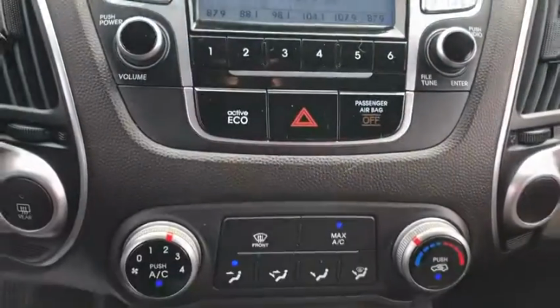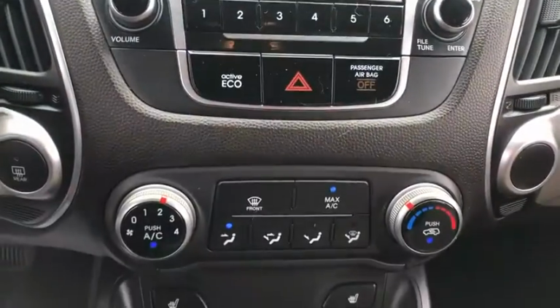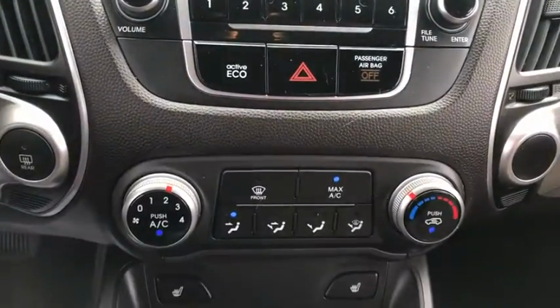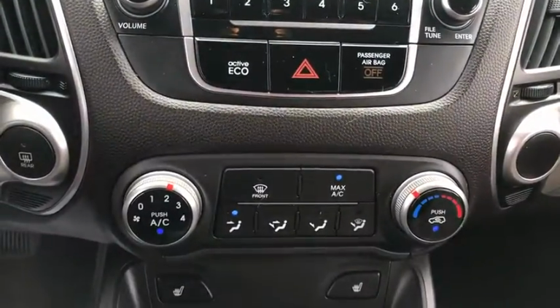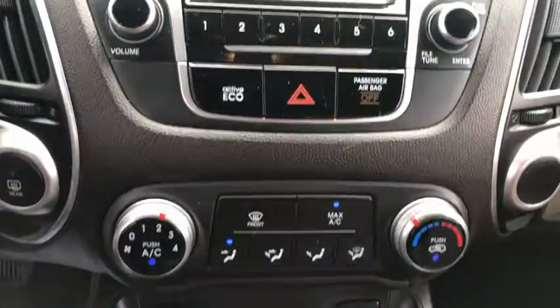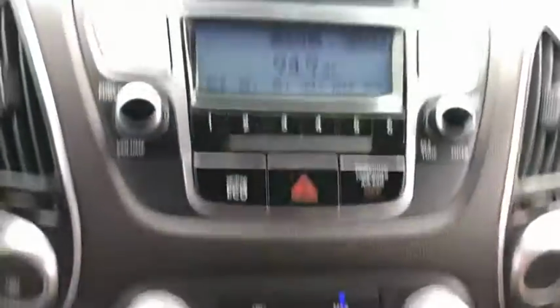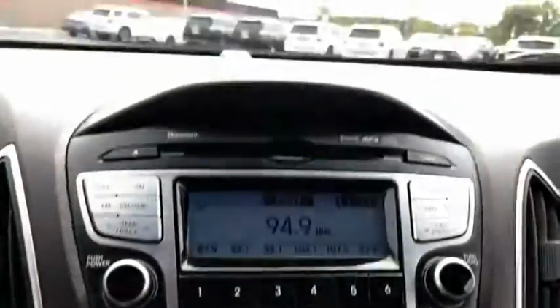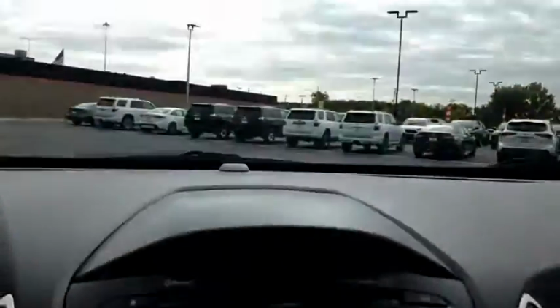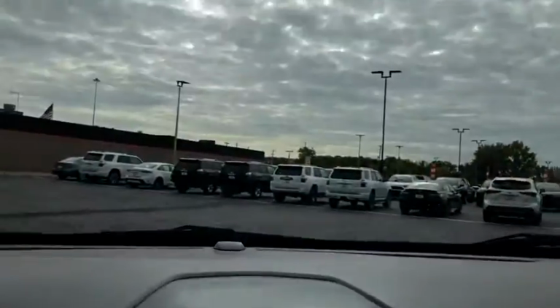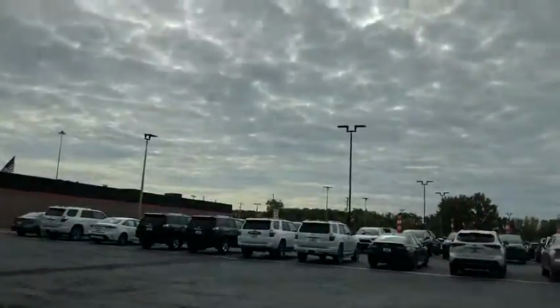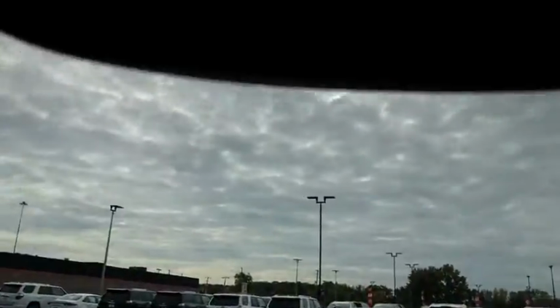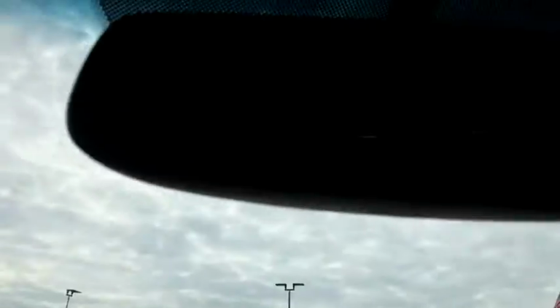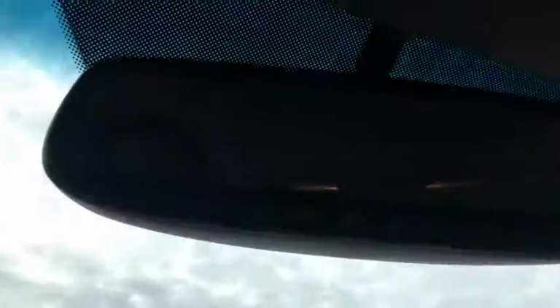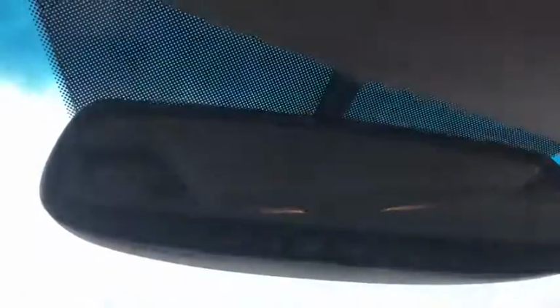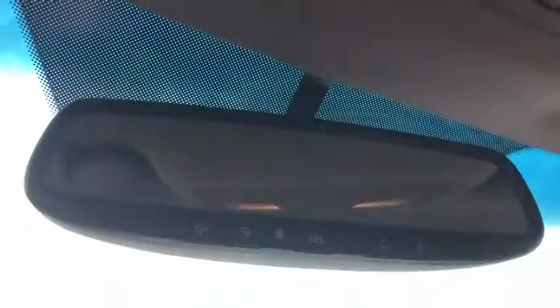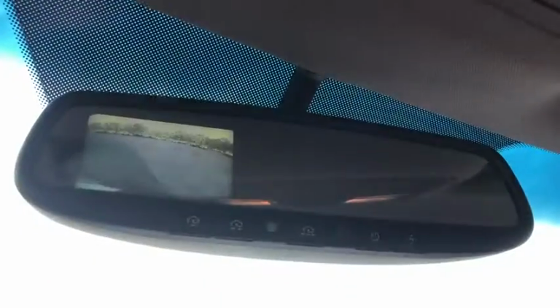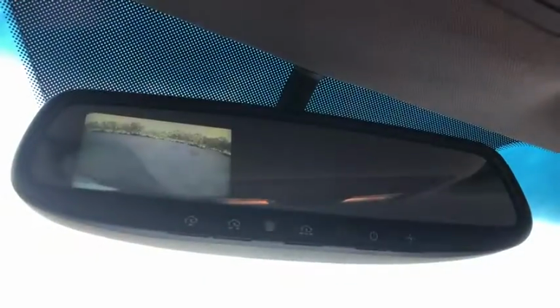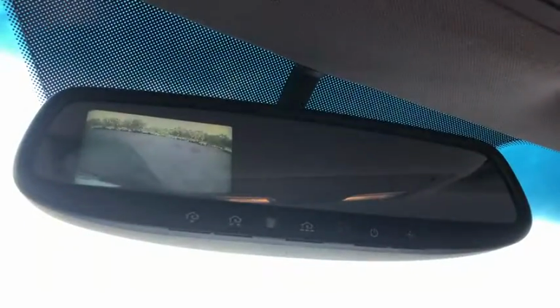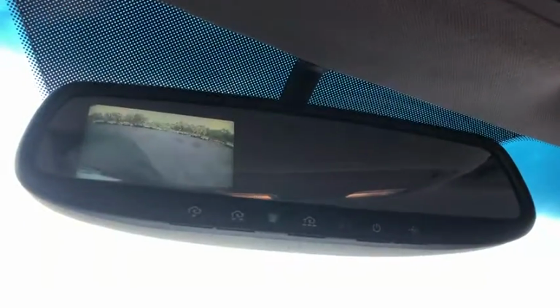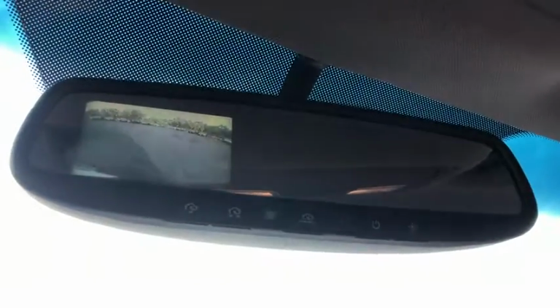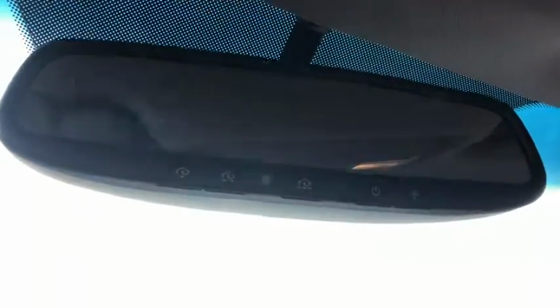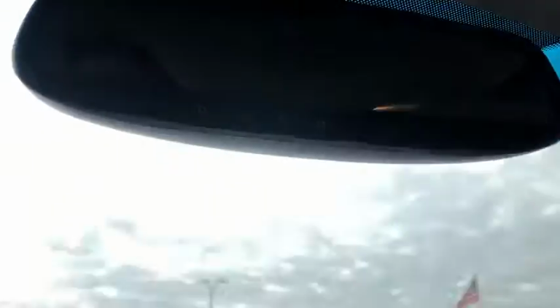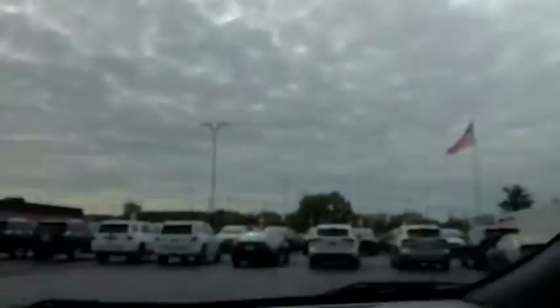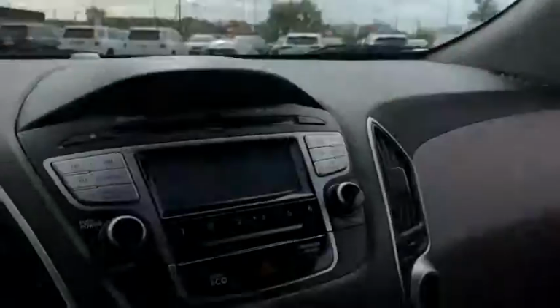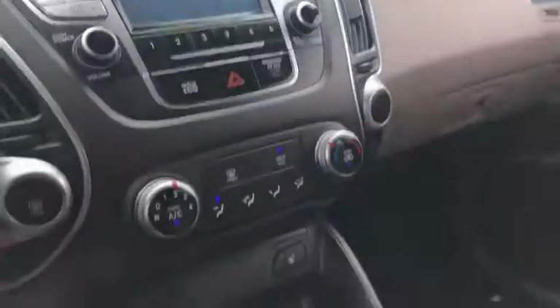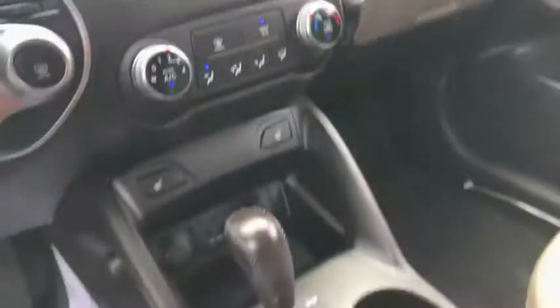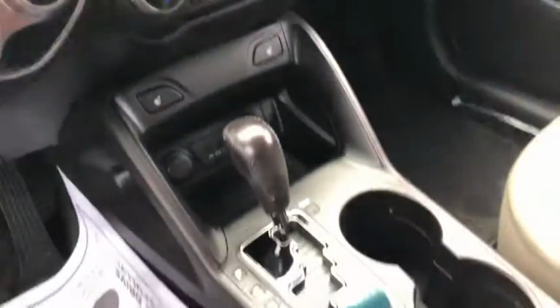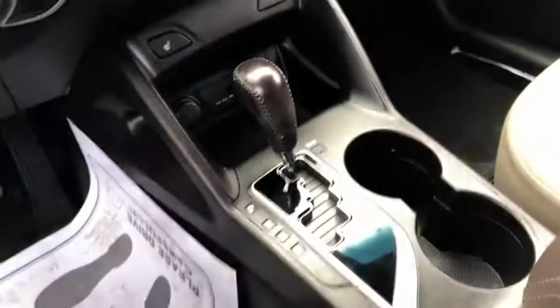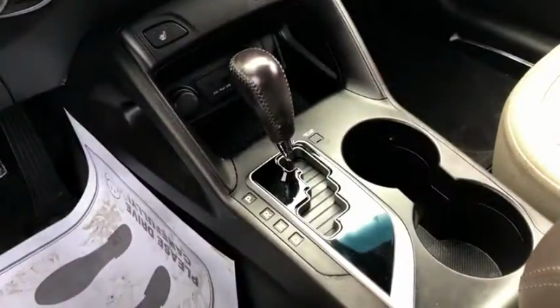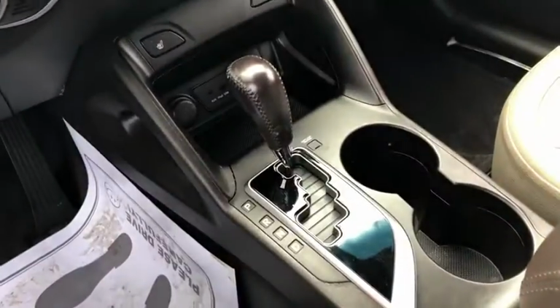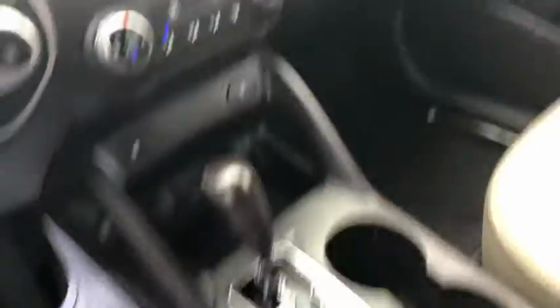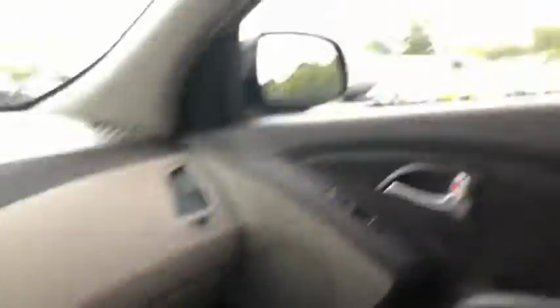Power door locks, security system, power windows, trip computer, rear window defroster, heated front seat, panic alarm, overhead console, tachometer.